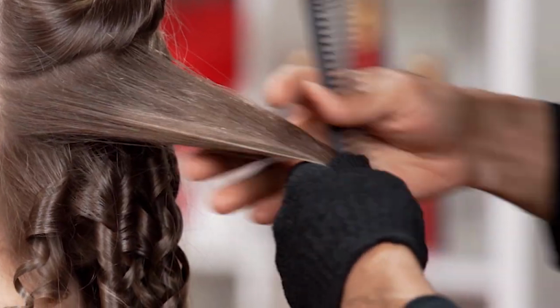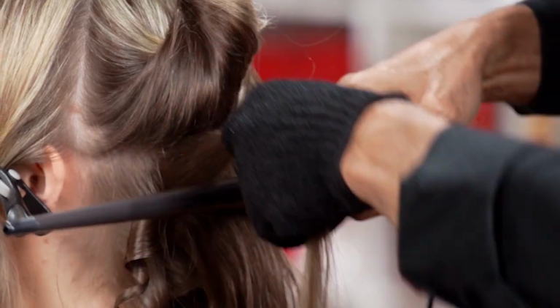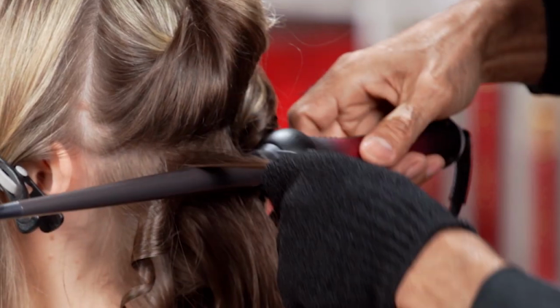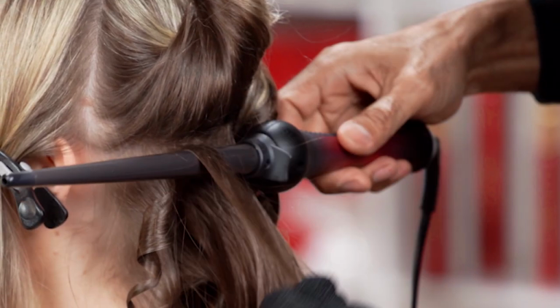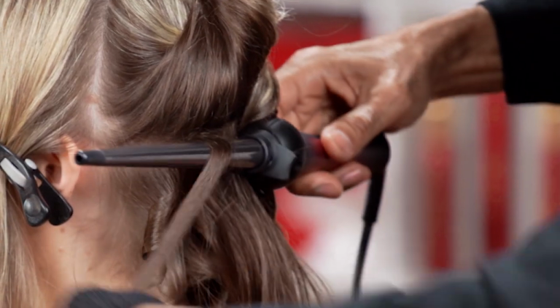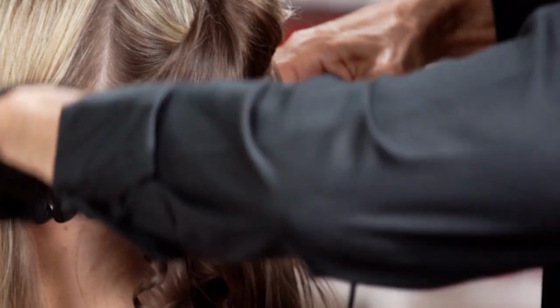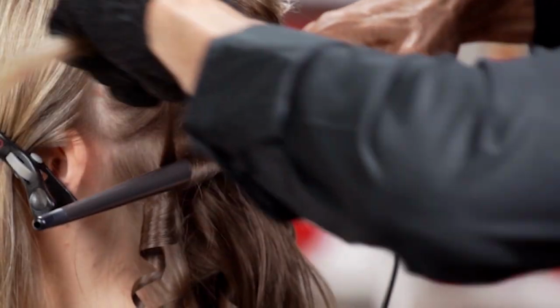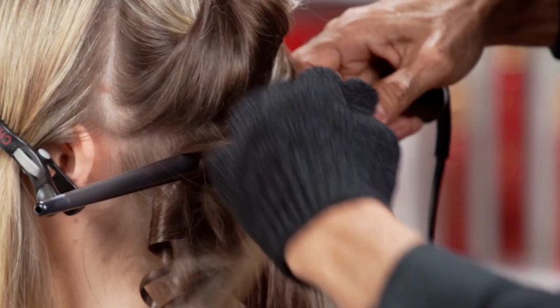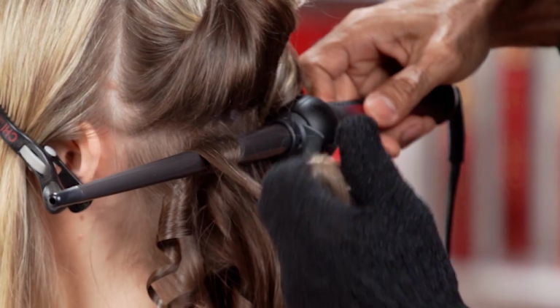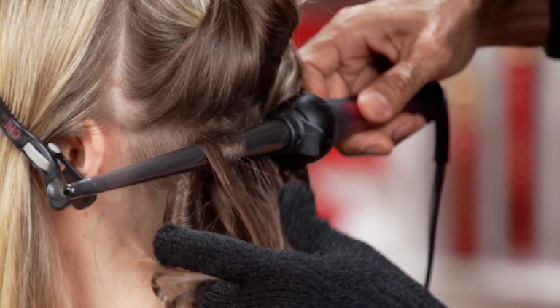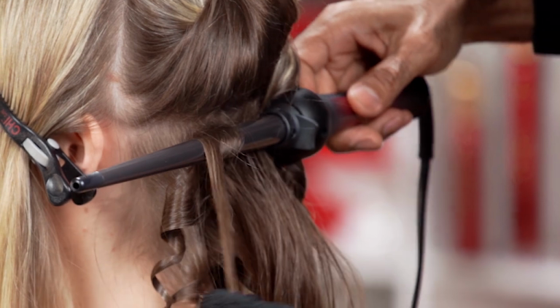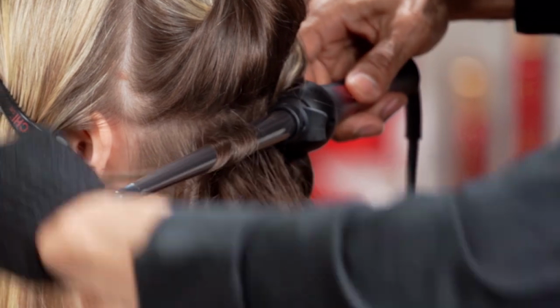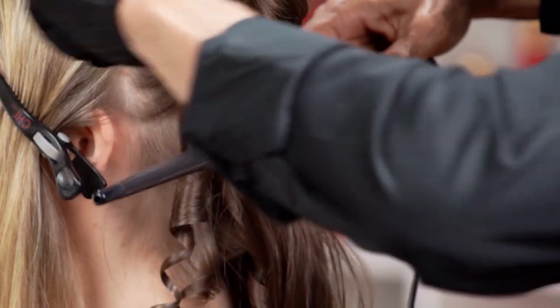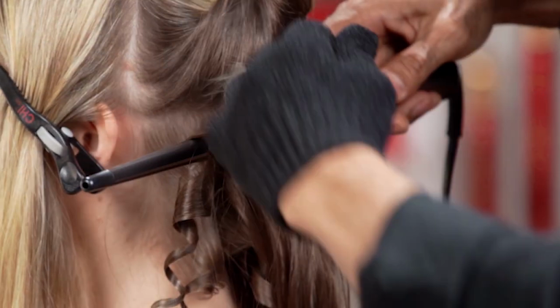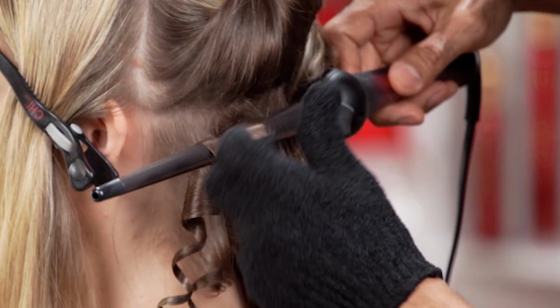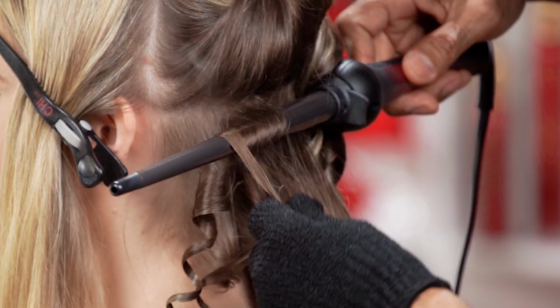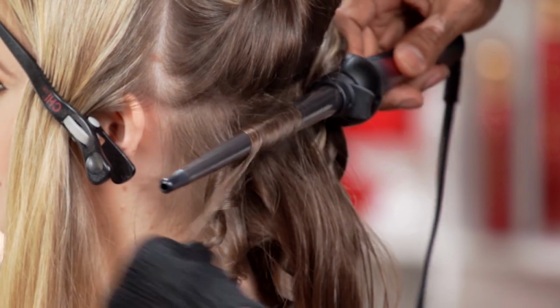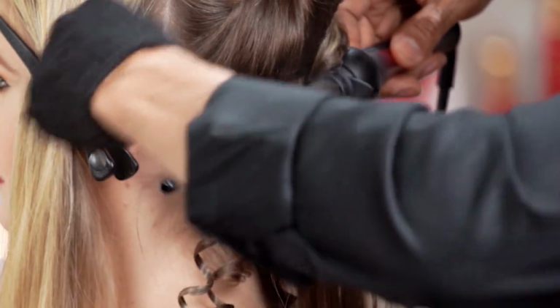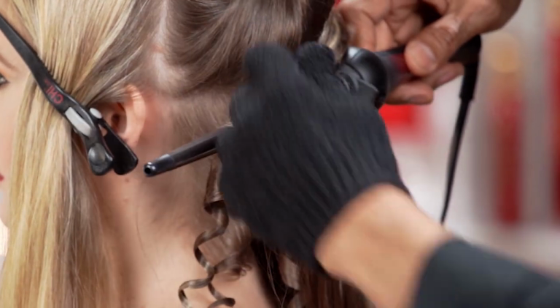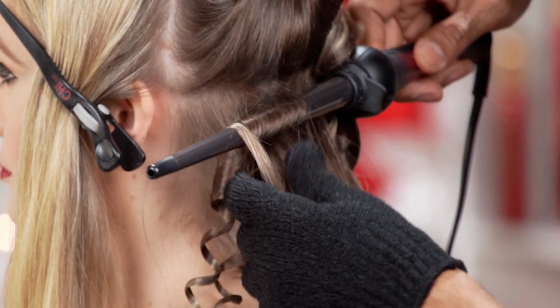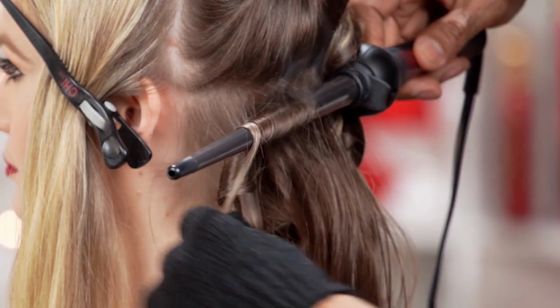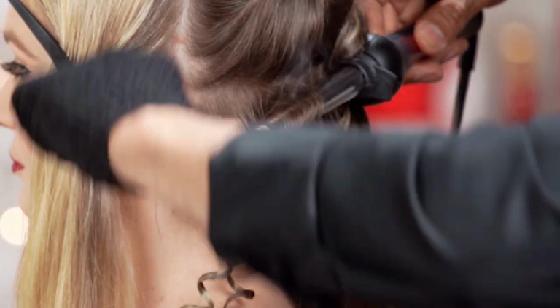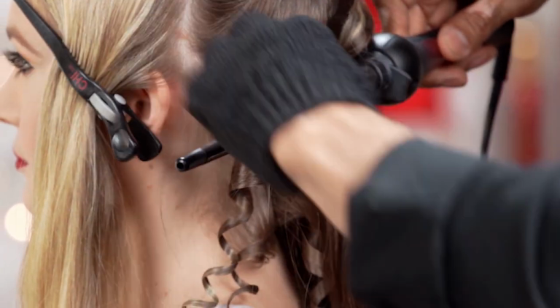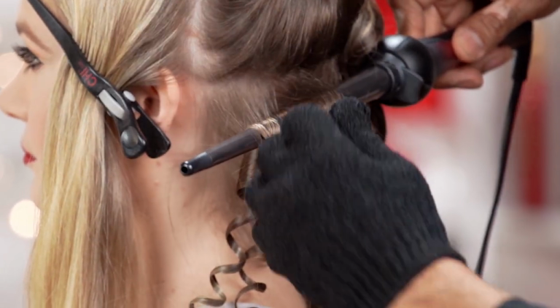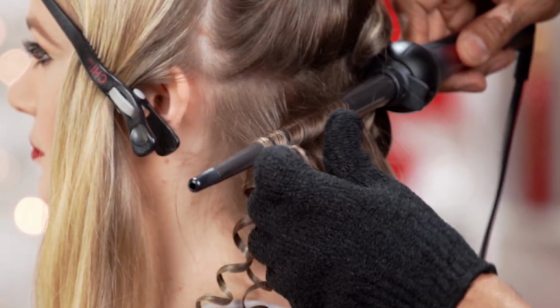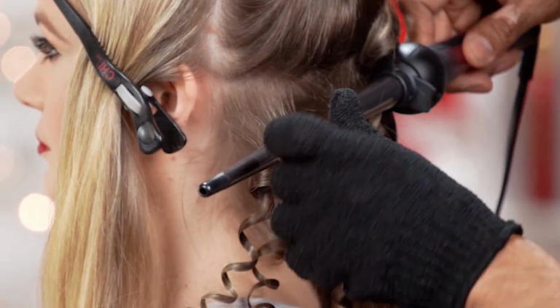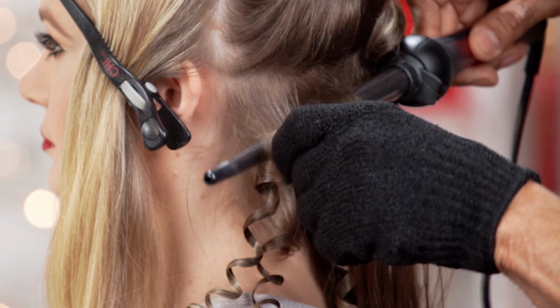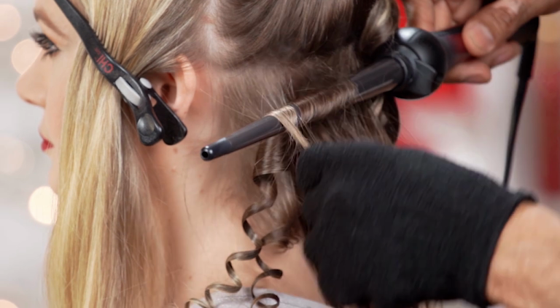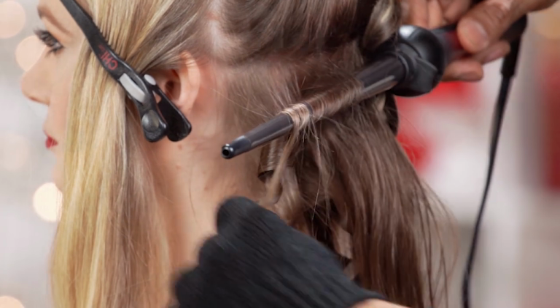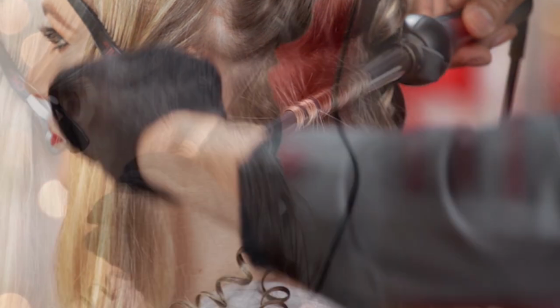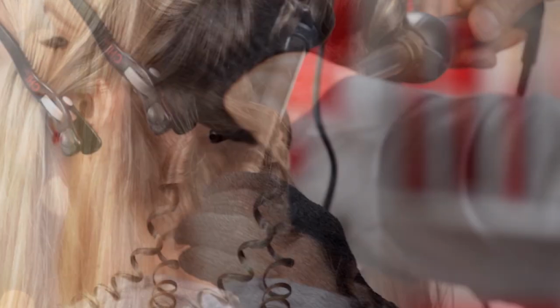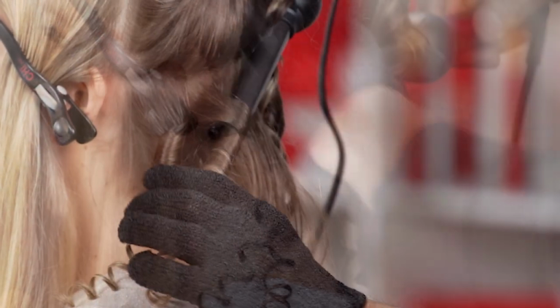The length of the wand is longer than the regular sizes. The ceramic head is so deep that you don't have to spend a lot of time doing the curls.